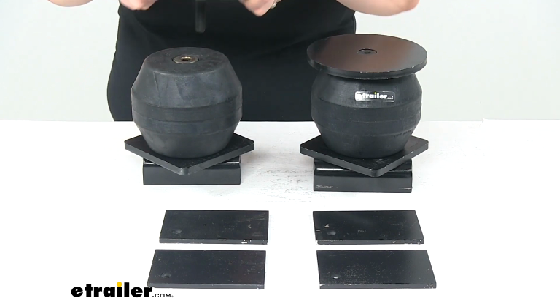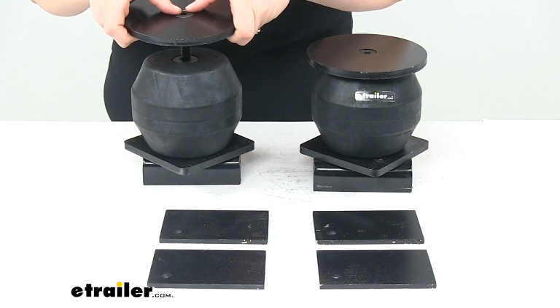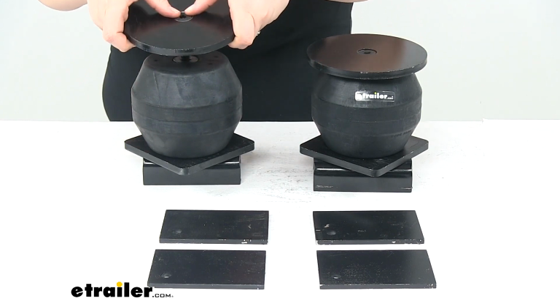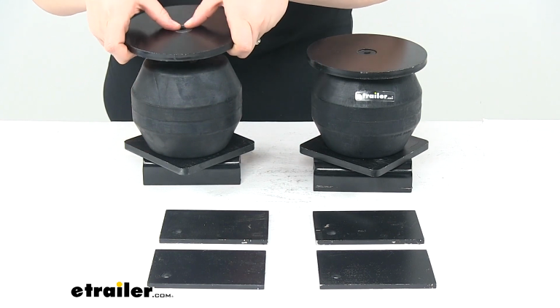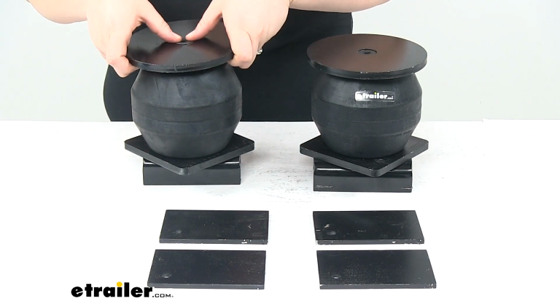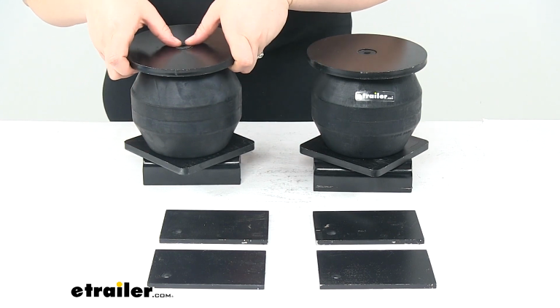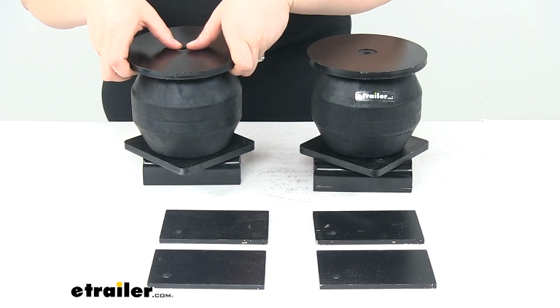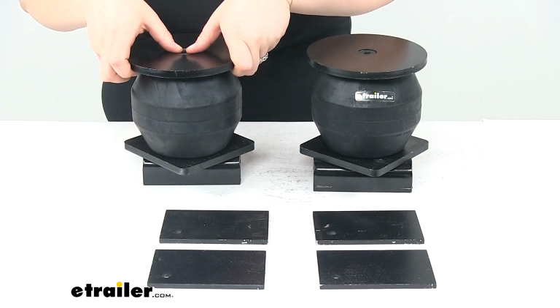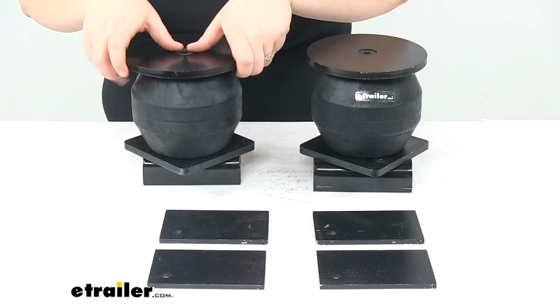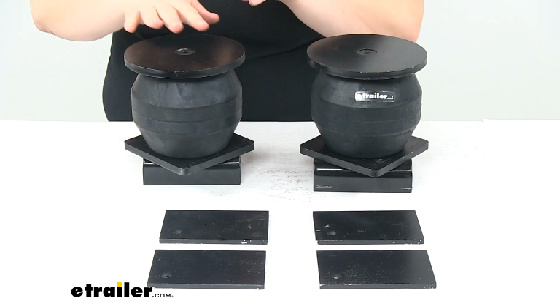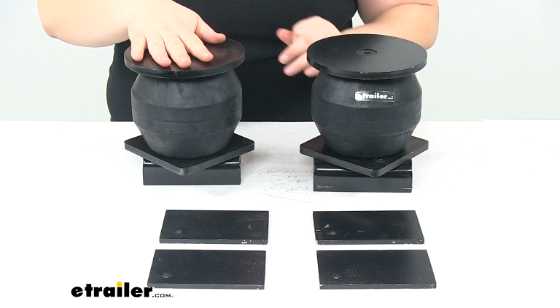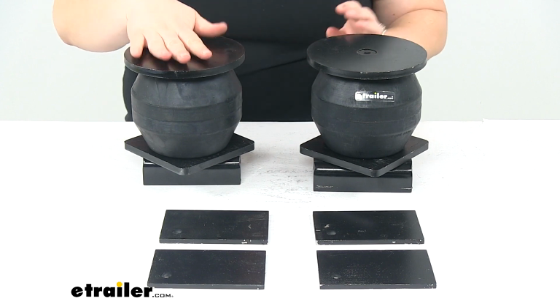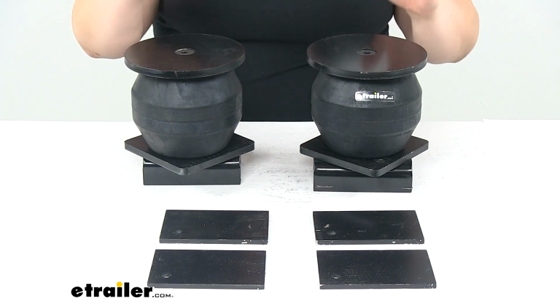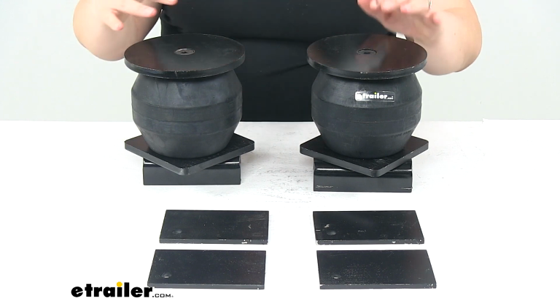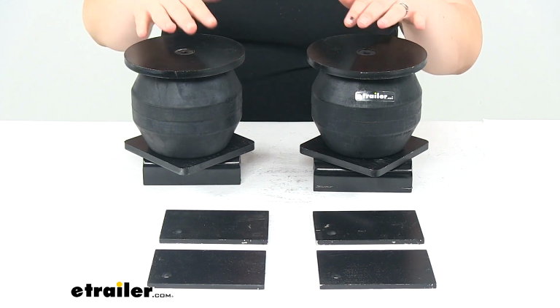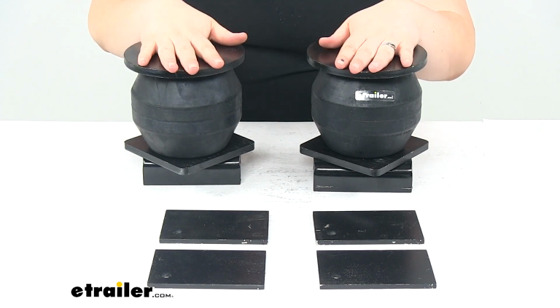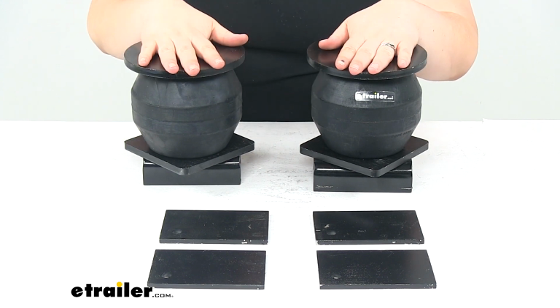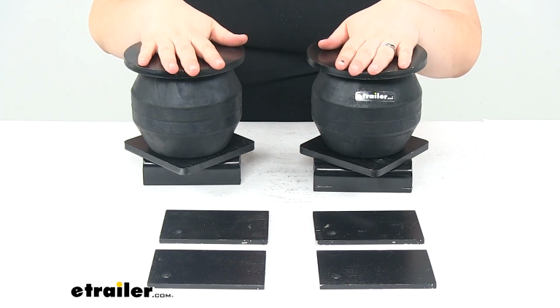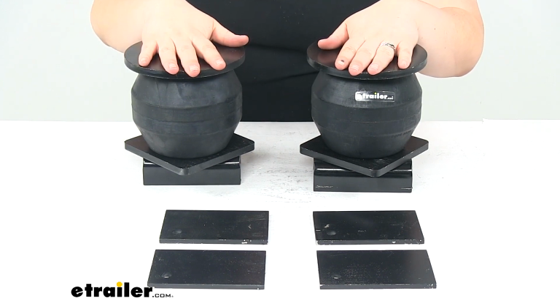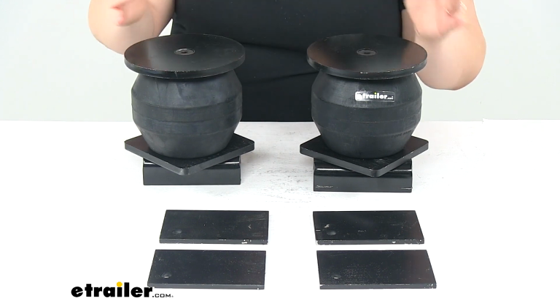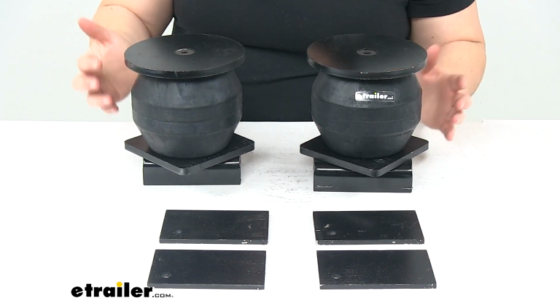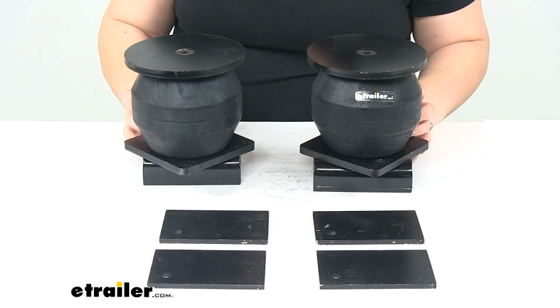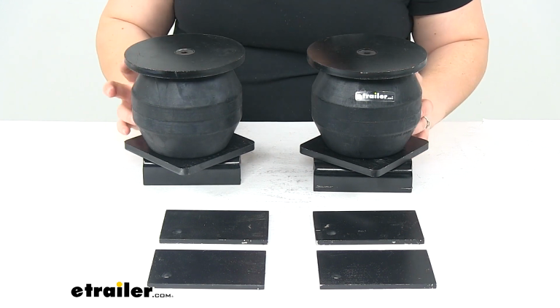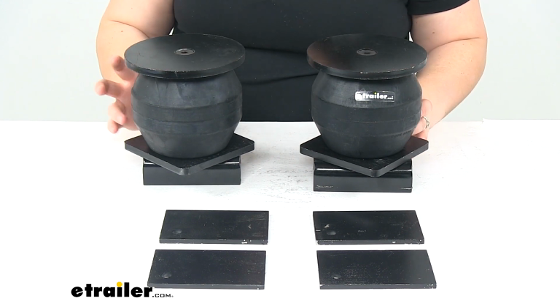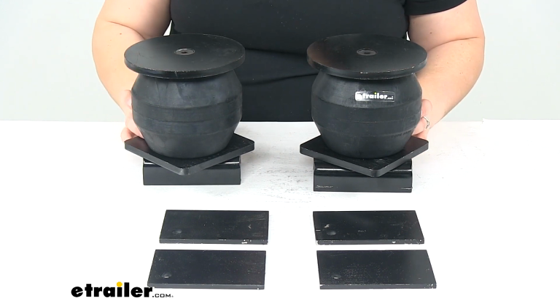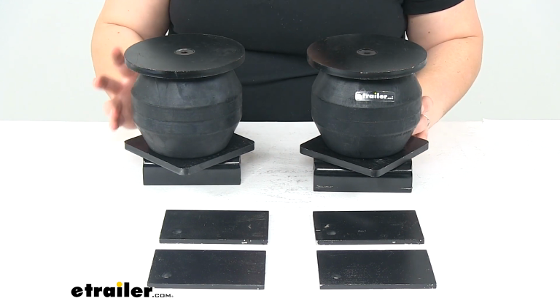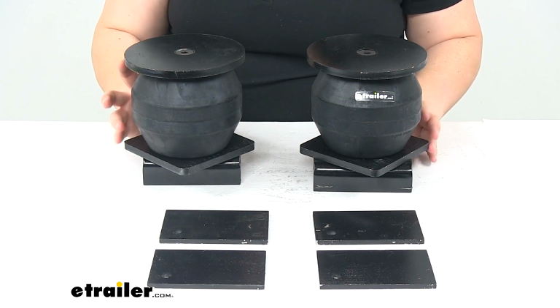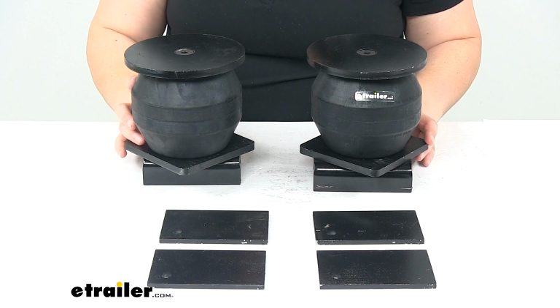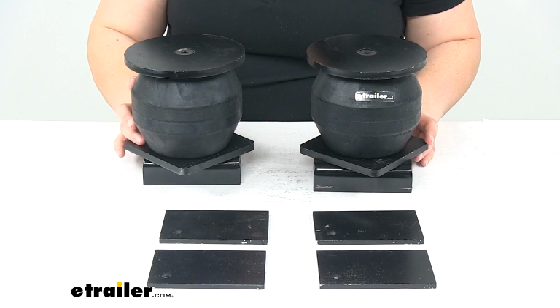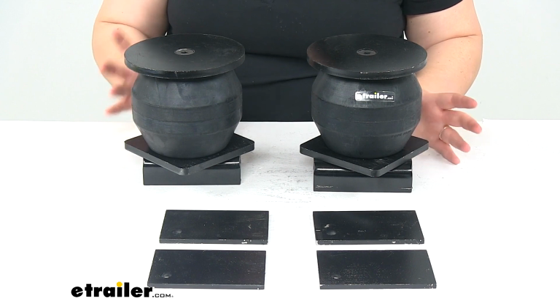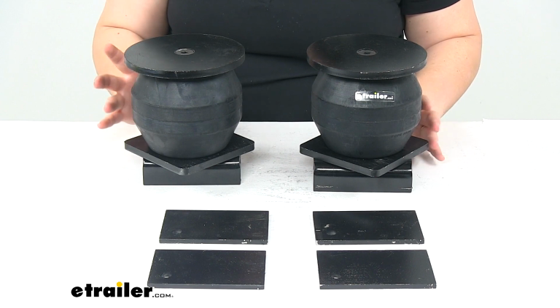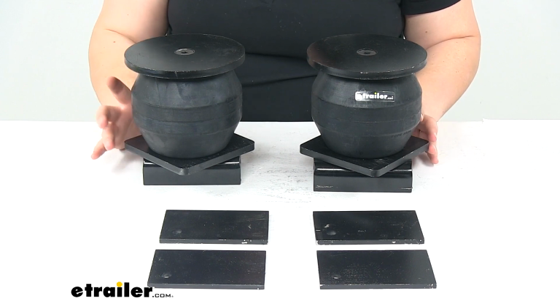We'll have all the mounting brackets and hardware that installs directly onto the frame, and you will have to weld and drill to get everything installed, so keep that in mind.